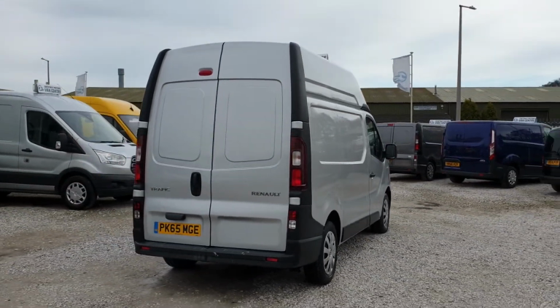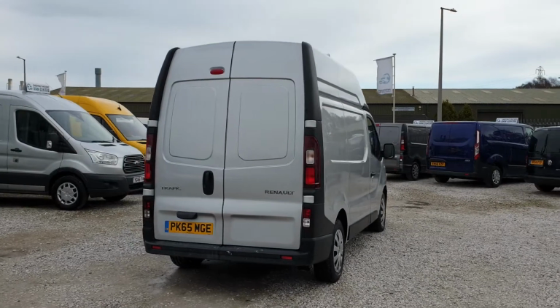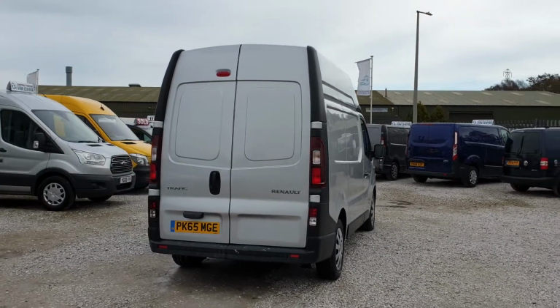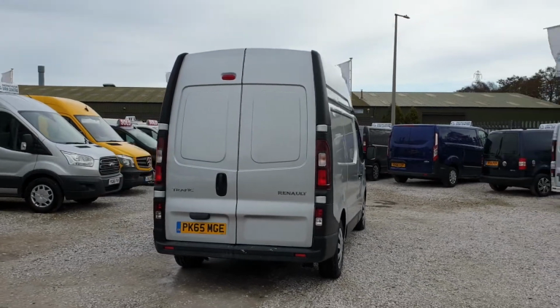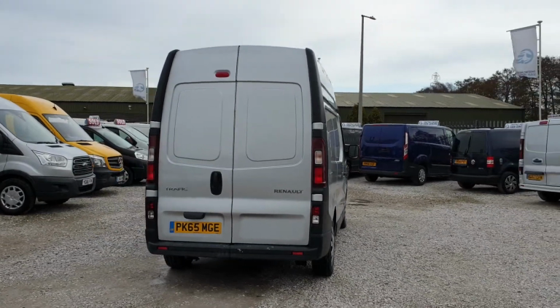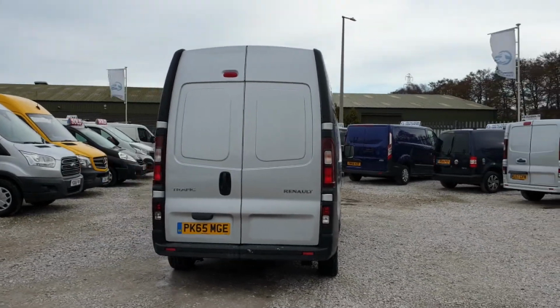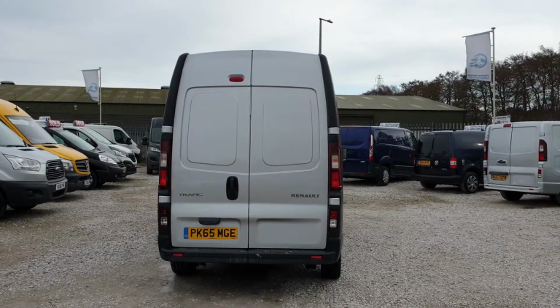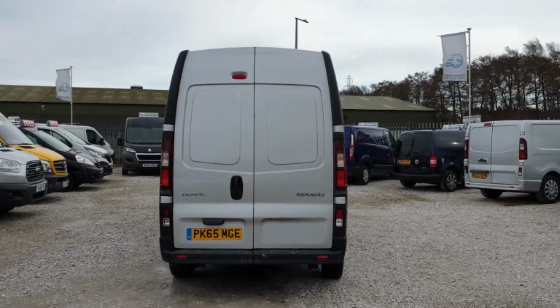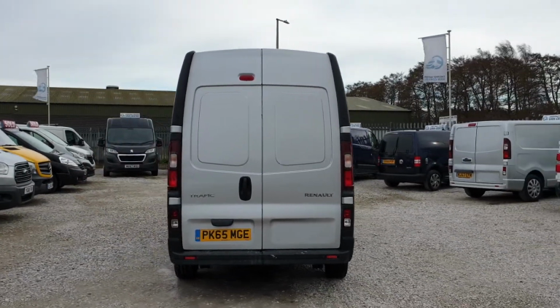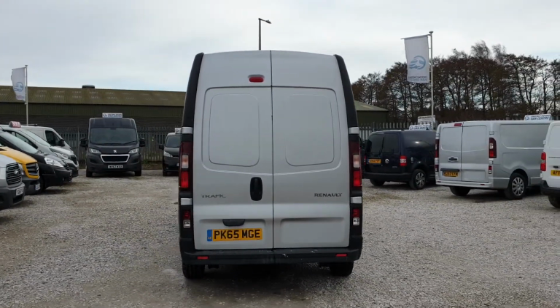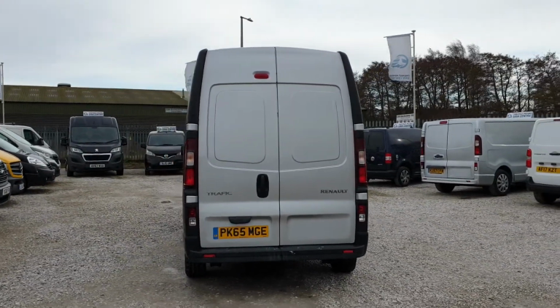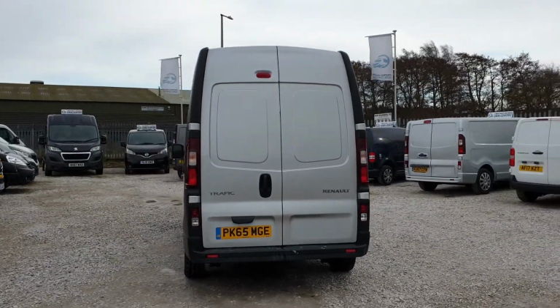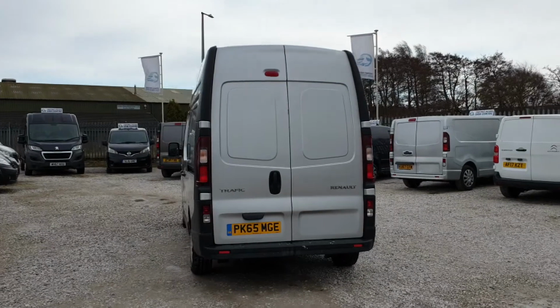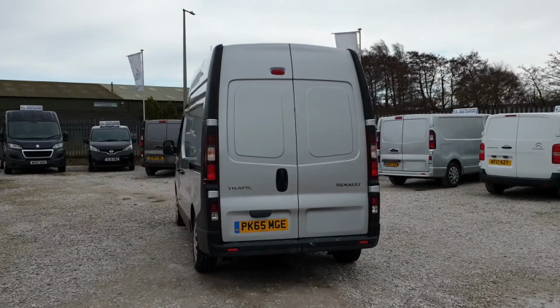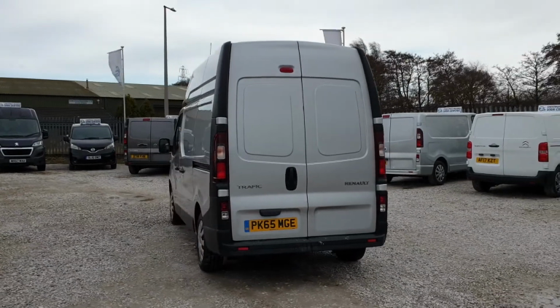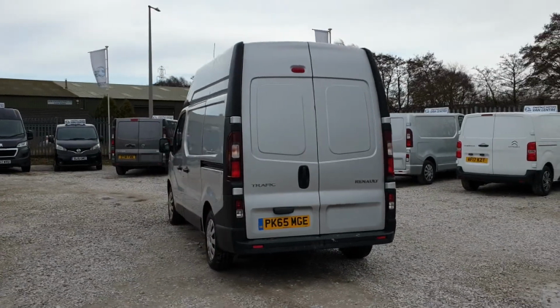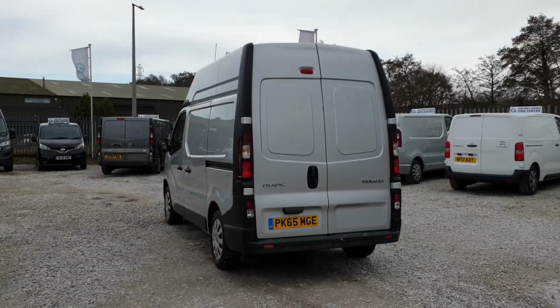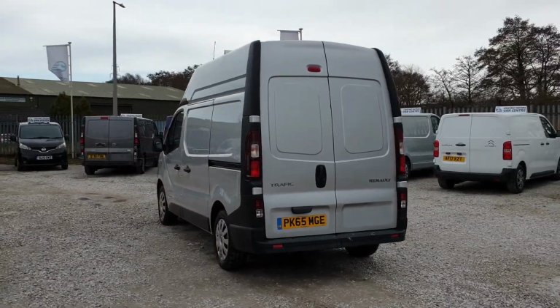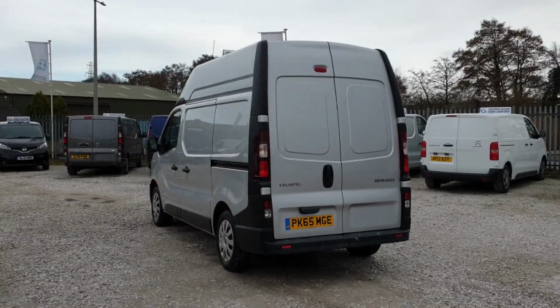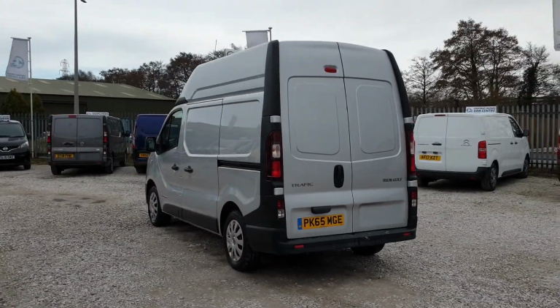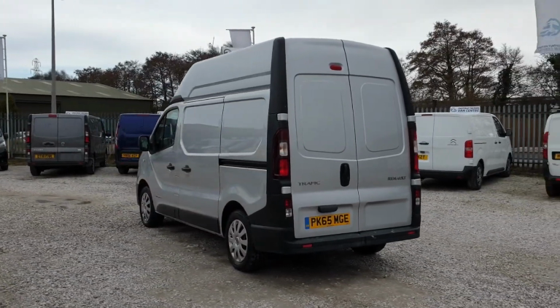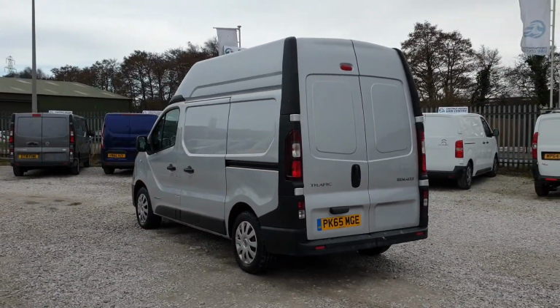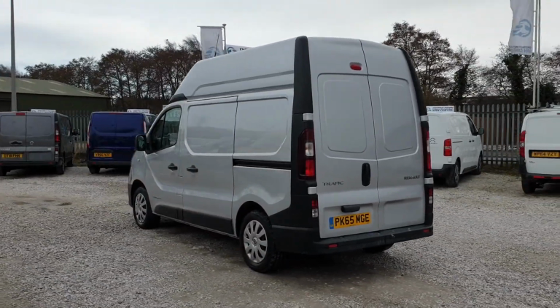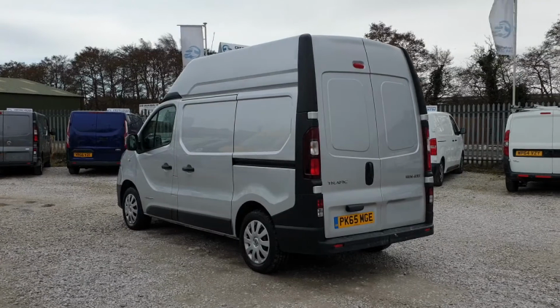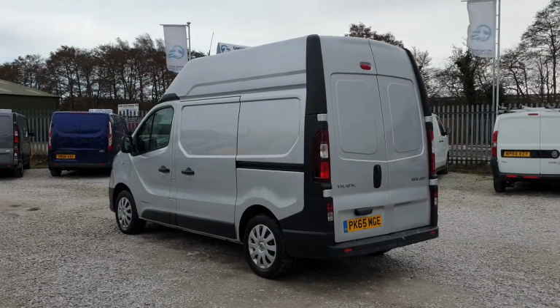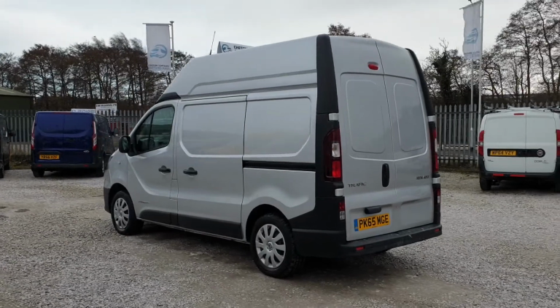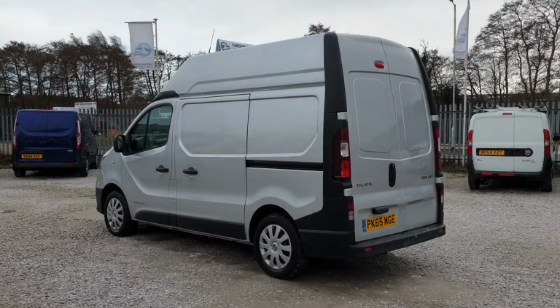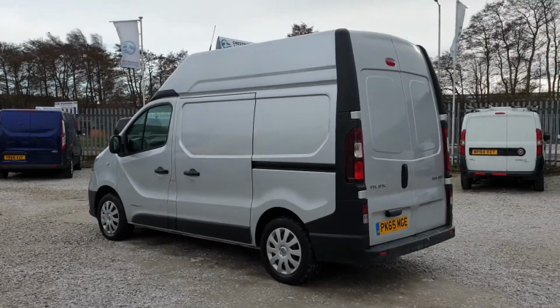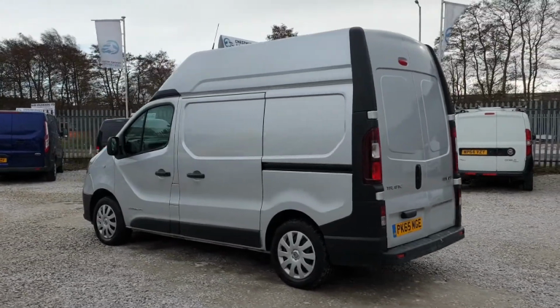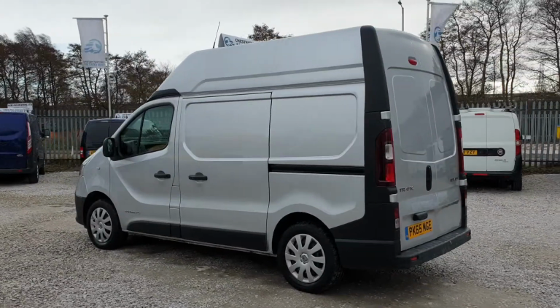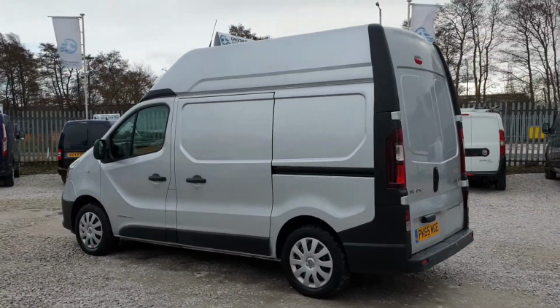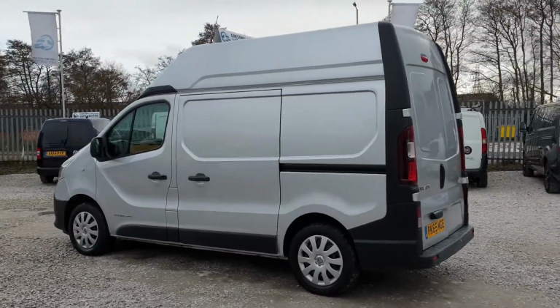Short wheelbase, high roof. Double rear doors at the back, and parking sensors too. The rear is all lined, which we're going to look at soon. It's had one fleet owner from new and comes with a full service.